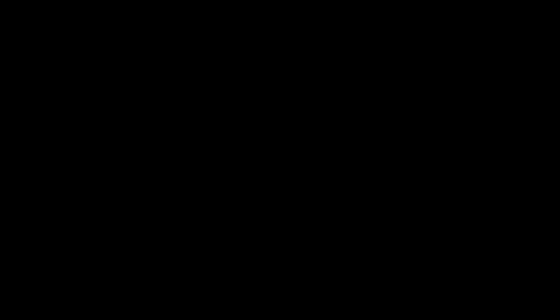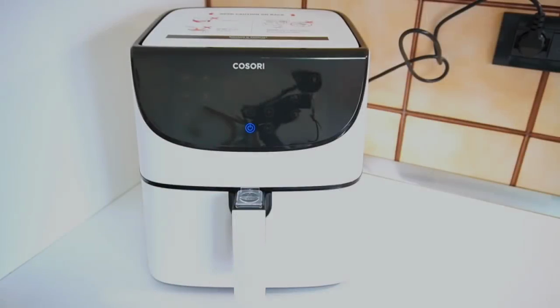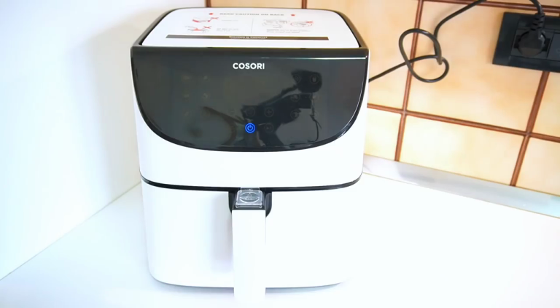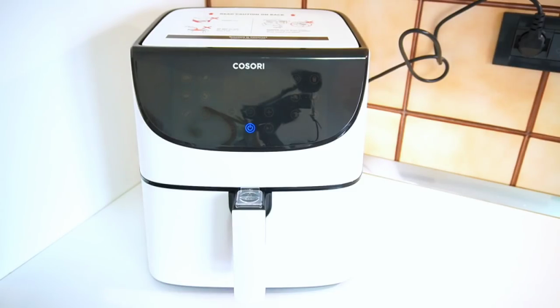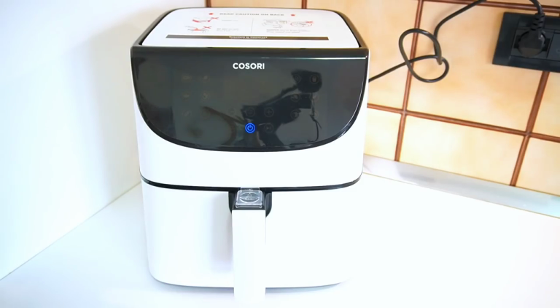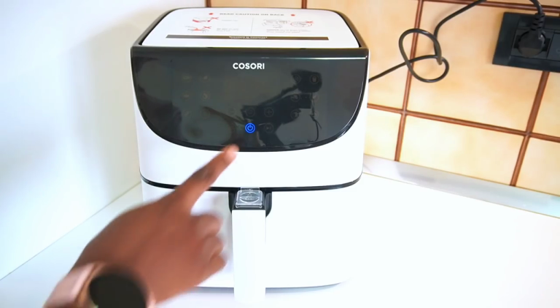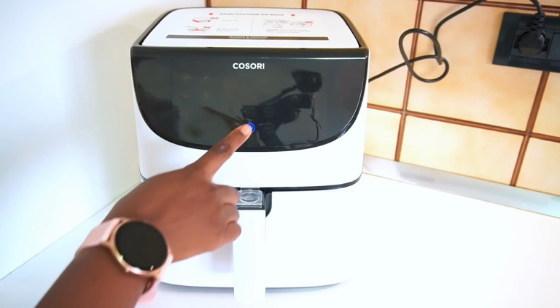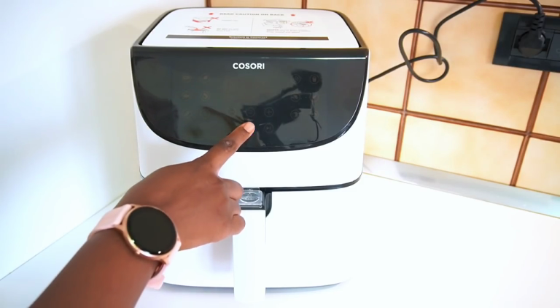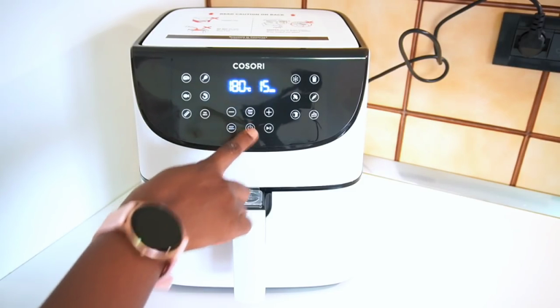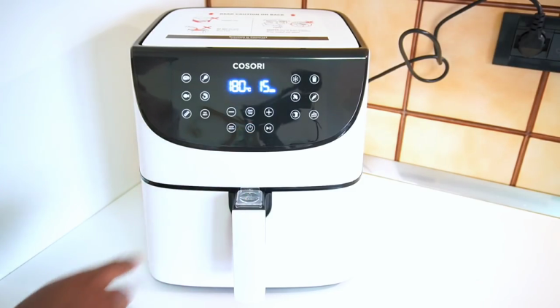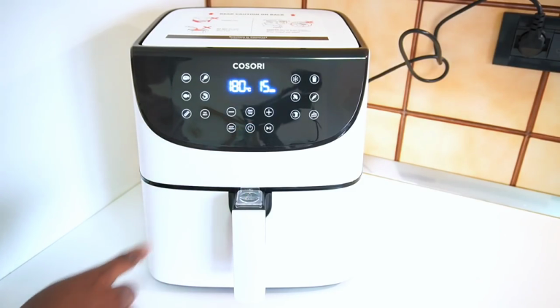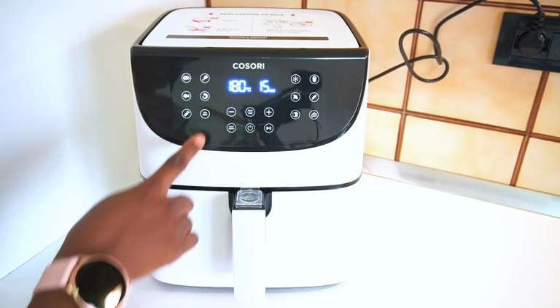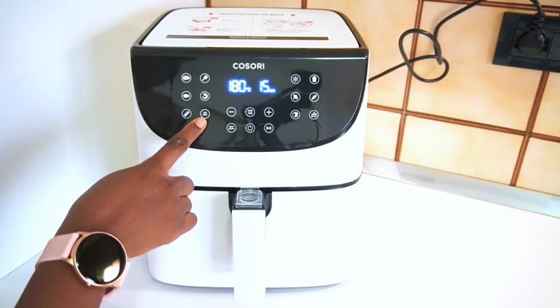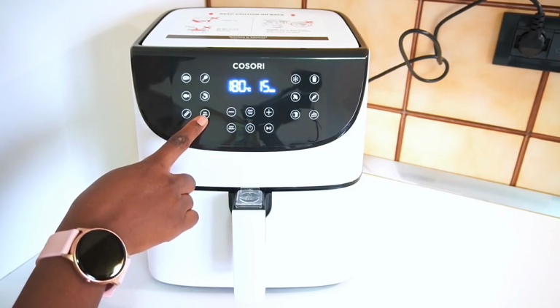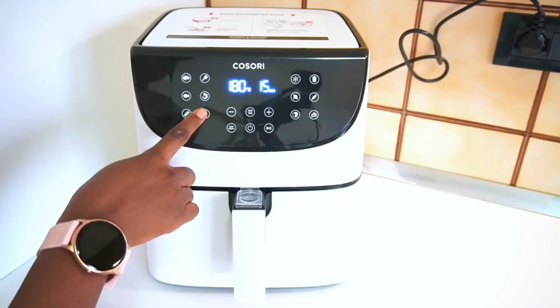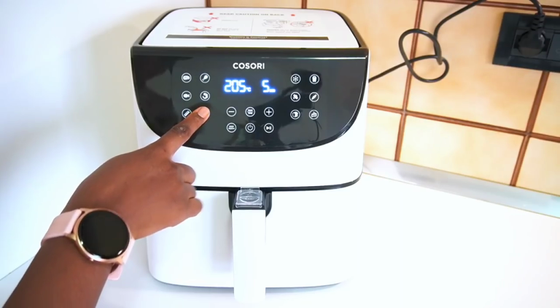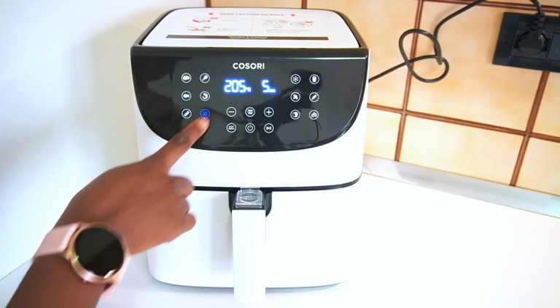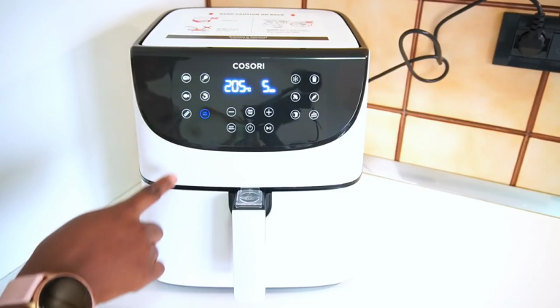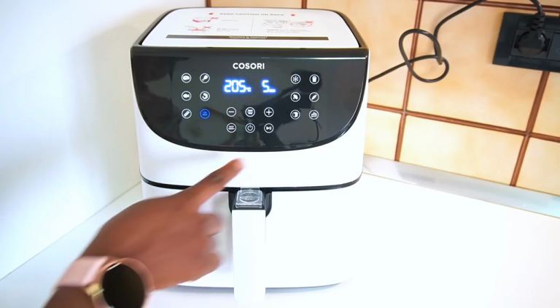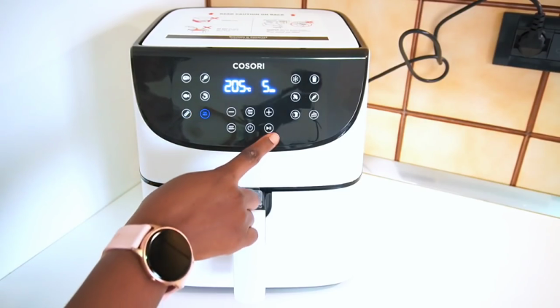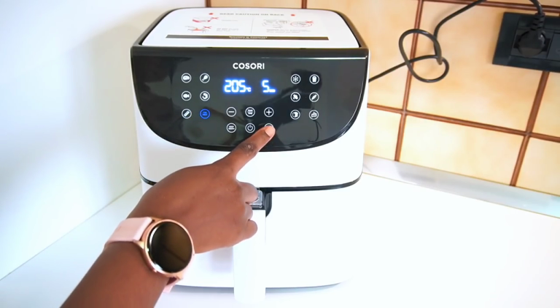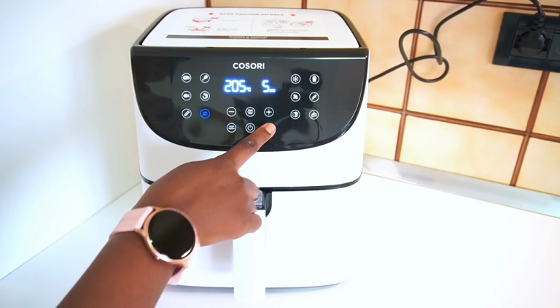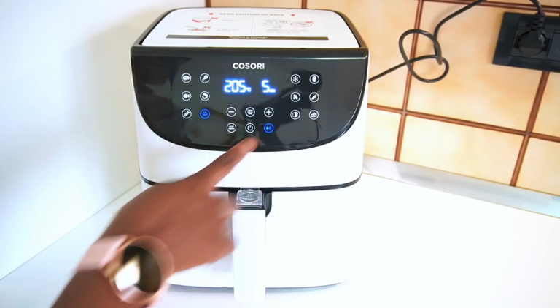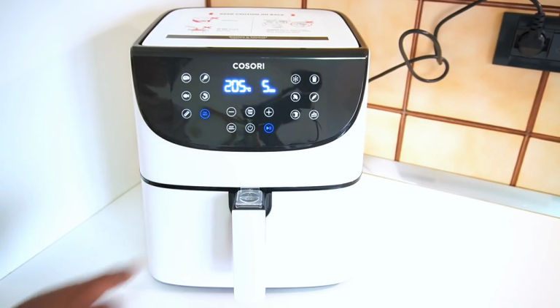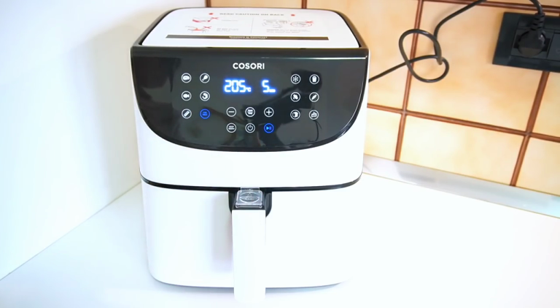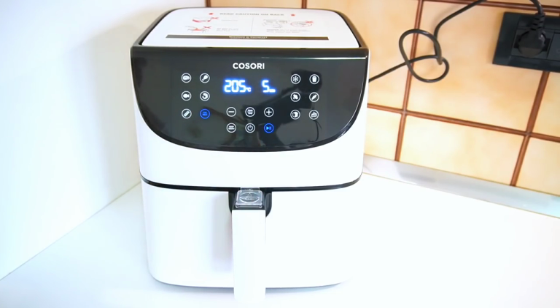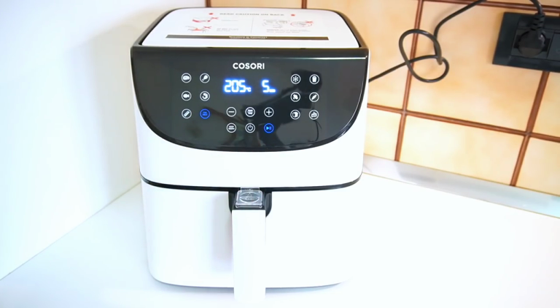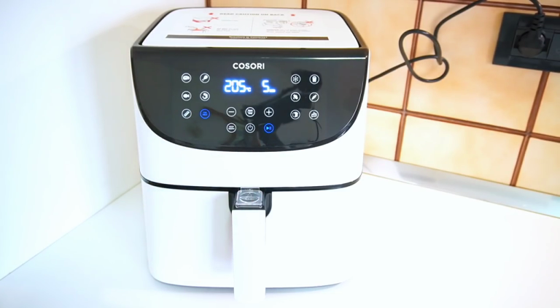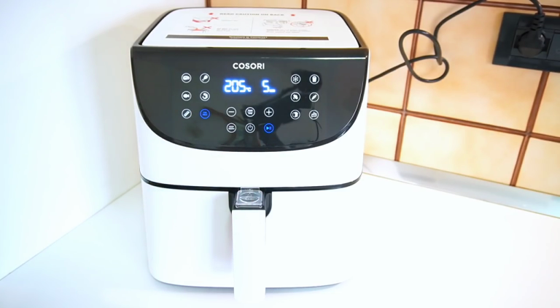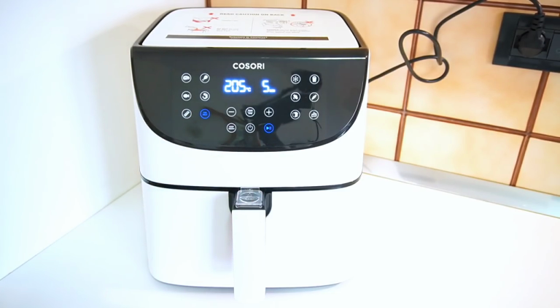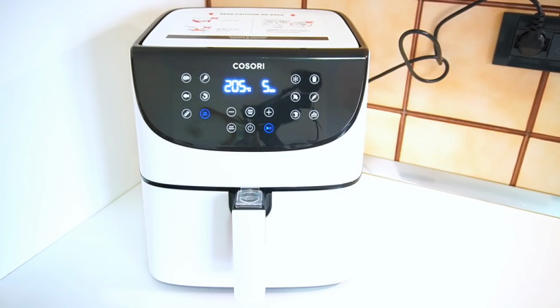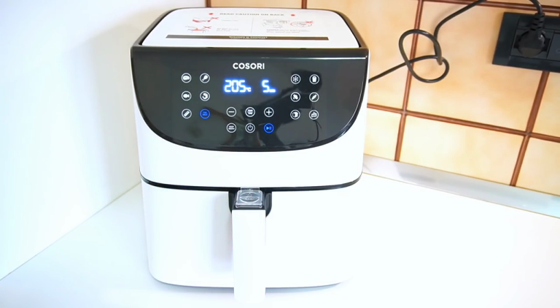As soon as he was done cutting the fish, I went ahead to wash and rinse it properly. Now we are going to preheat our air fryer because we are going to be air frying it.